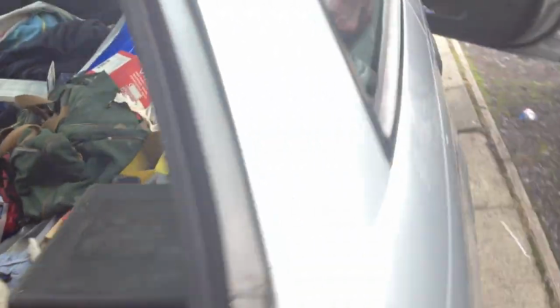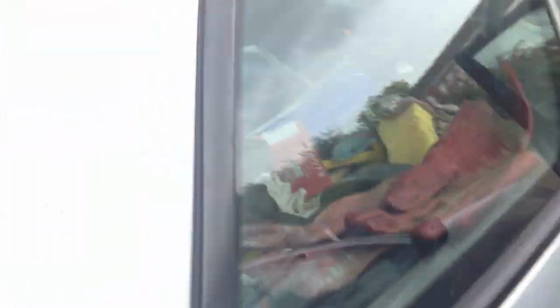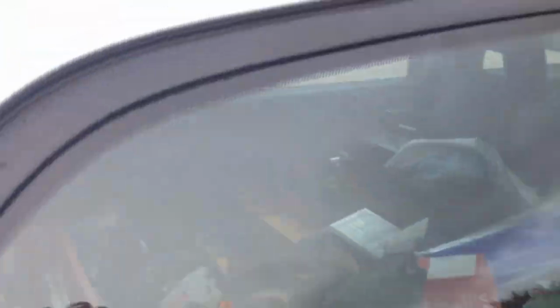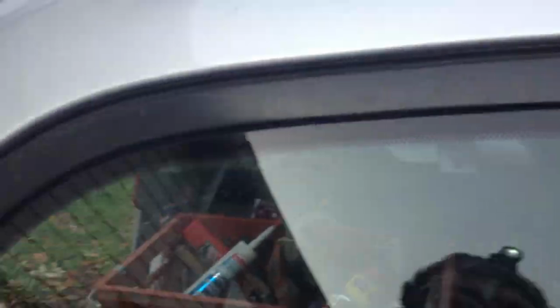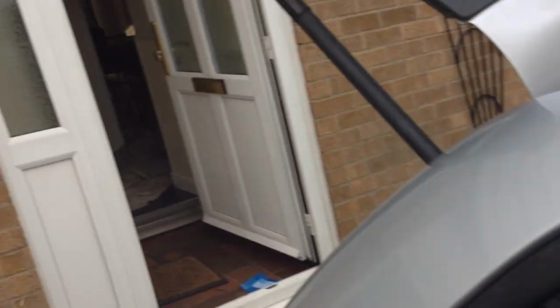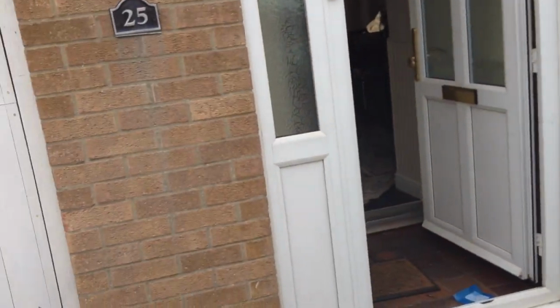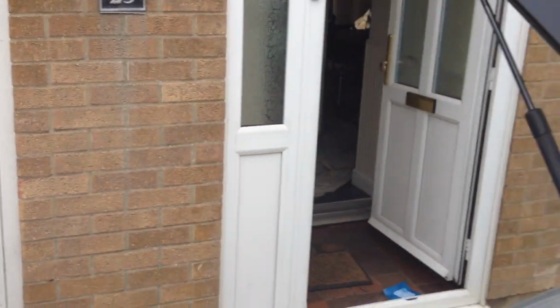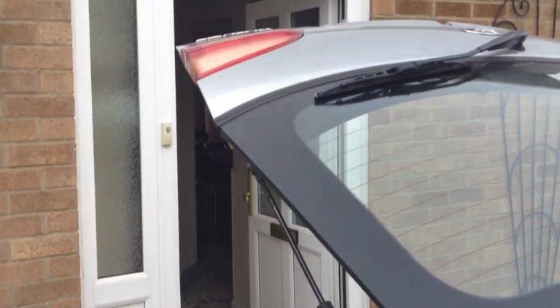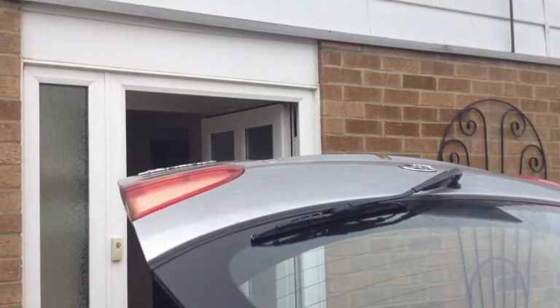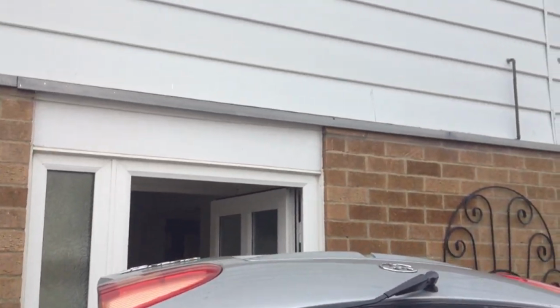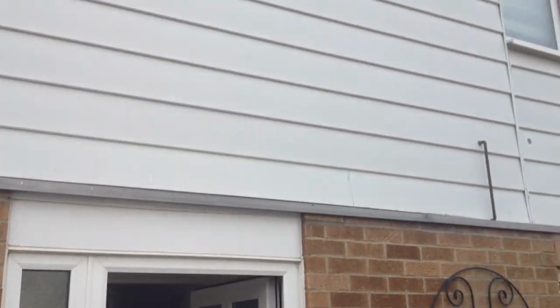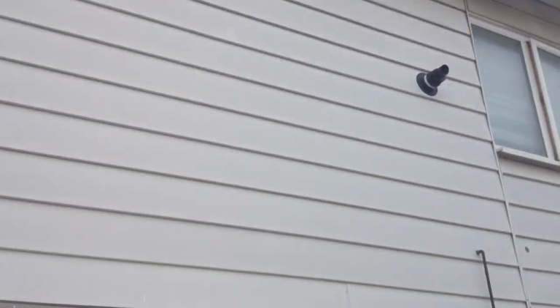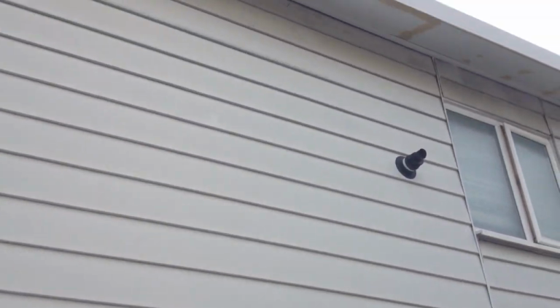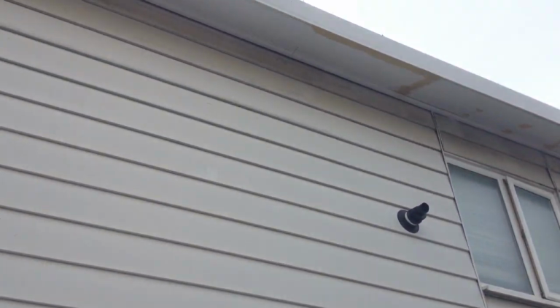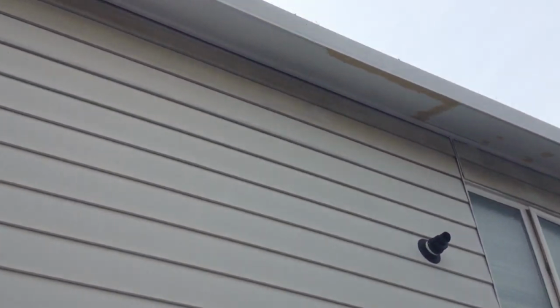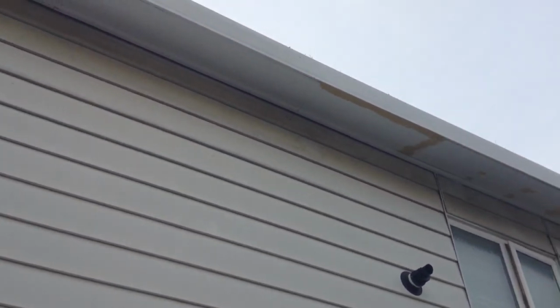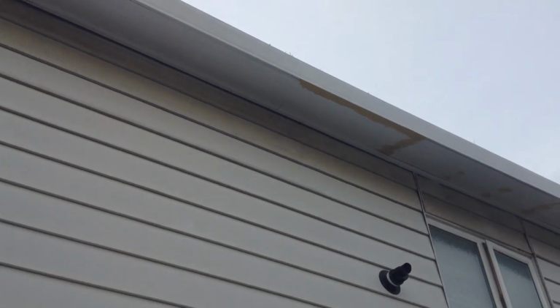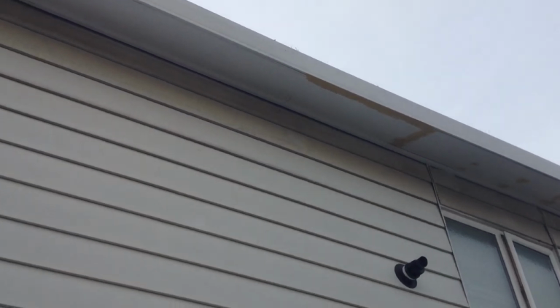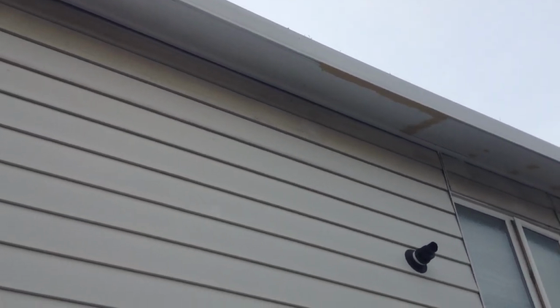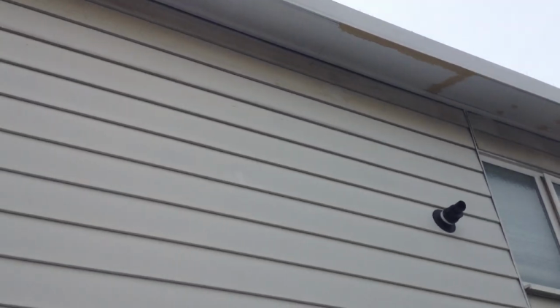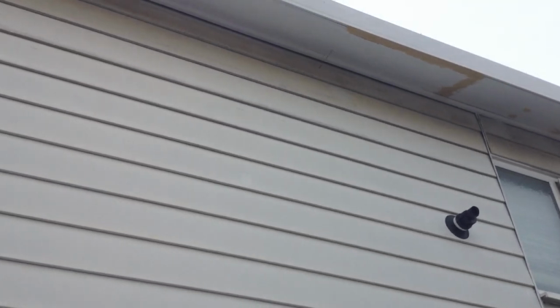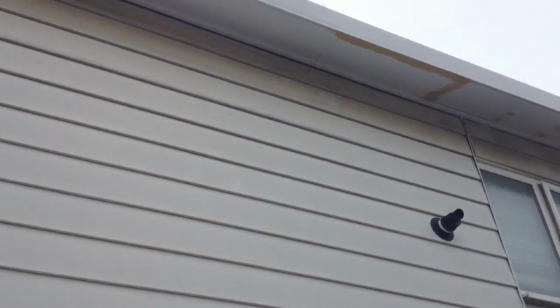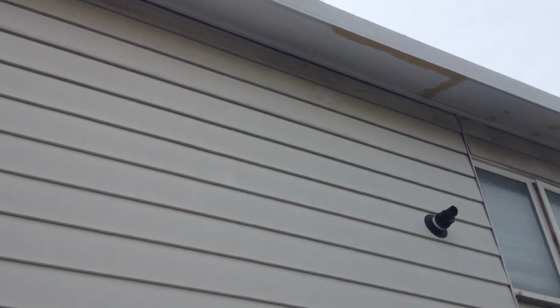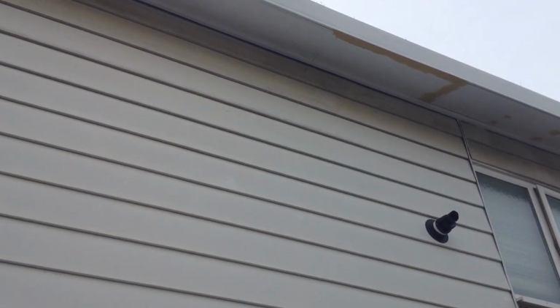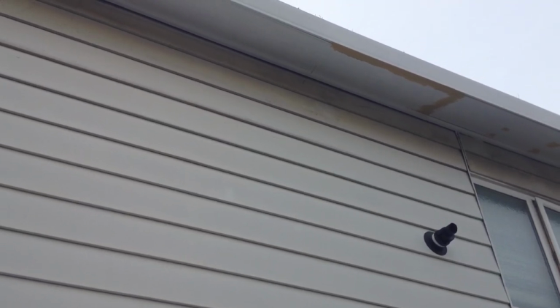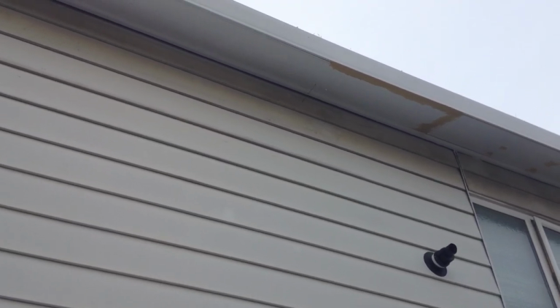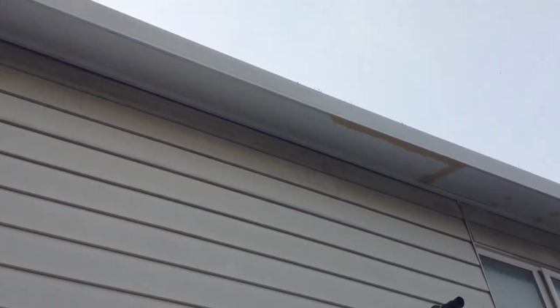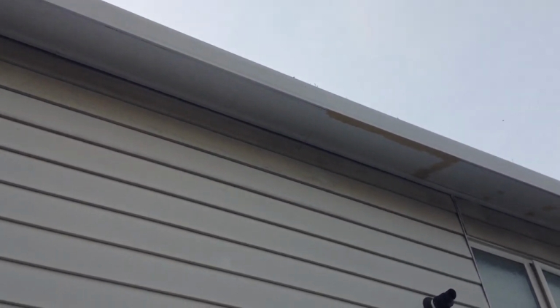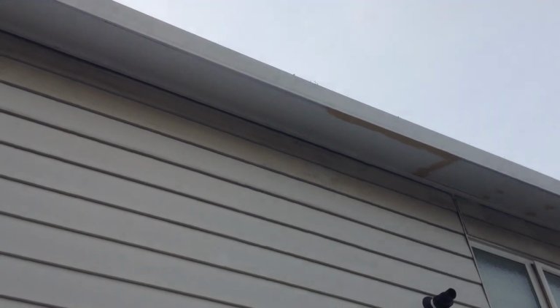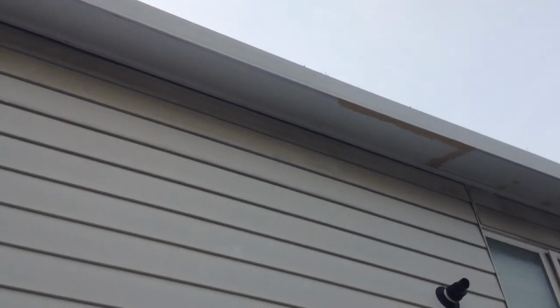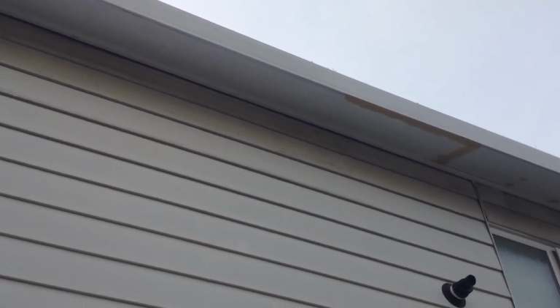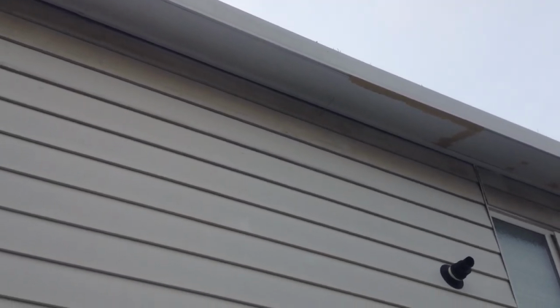As we look straight up, you probably can't see it, but up there the drill bit's sticking out — perfecto position. You can't get any better than that.